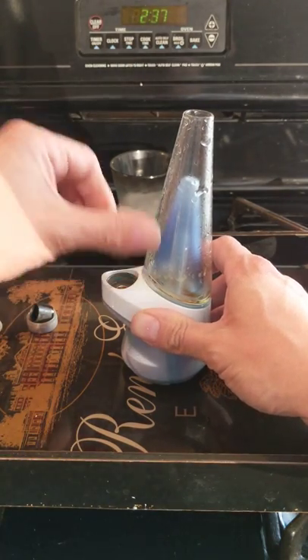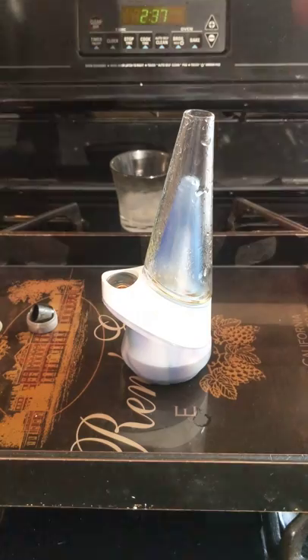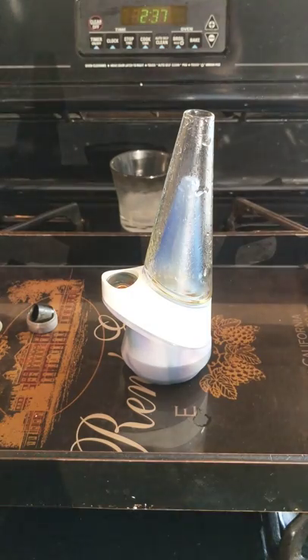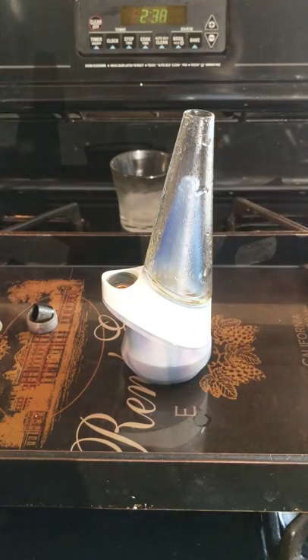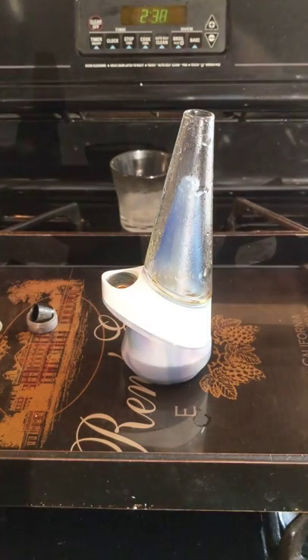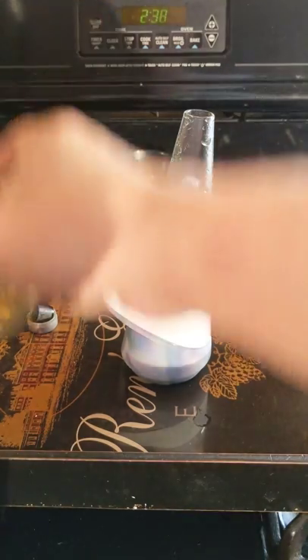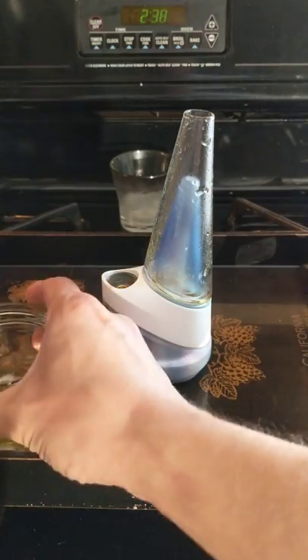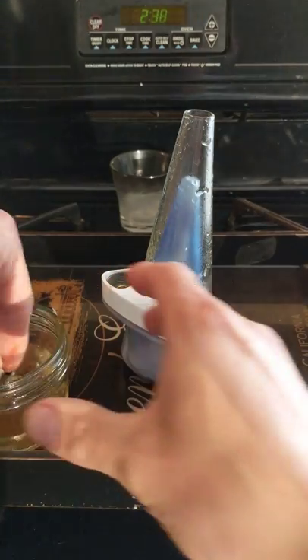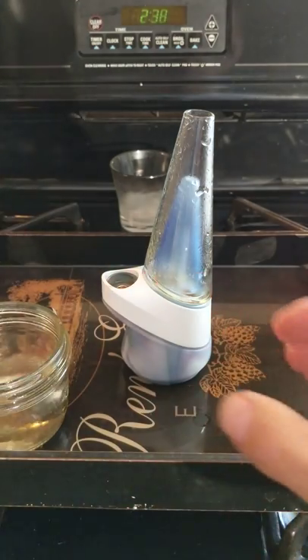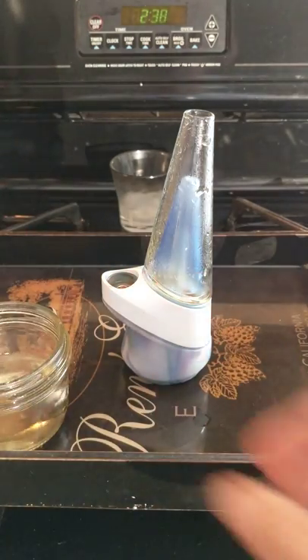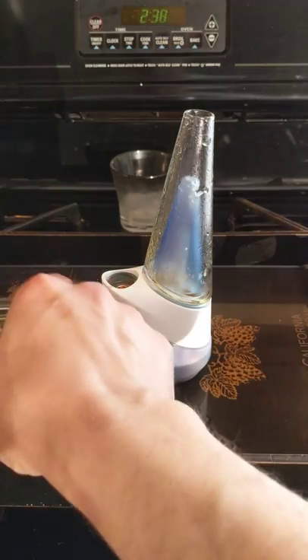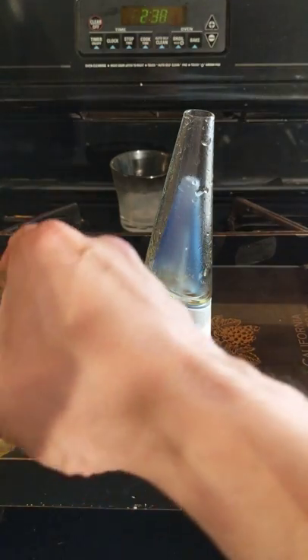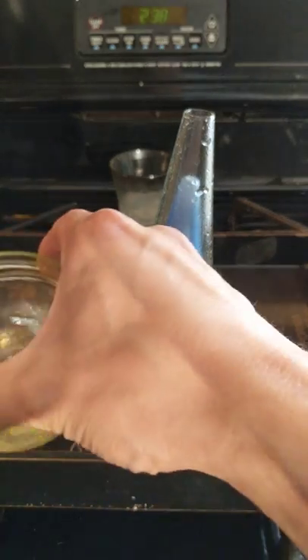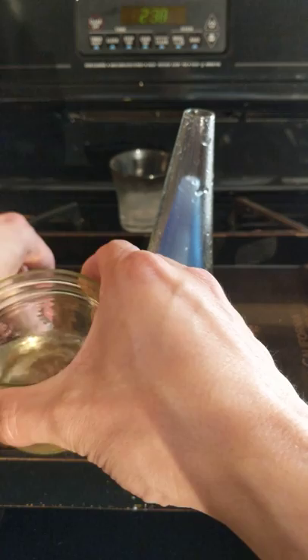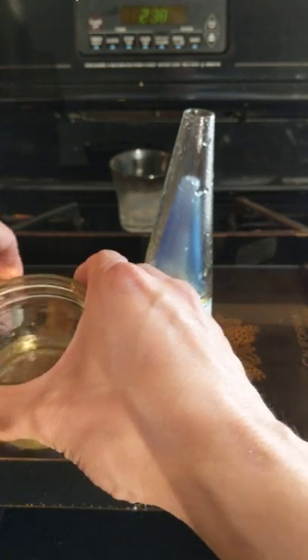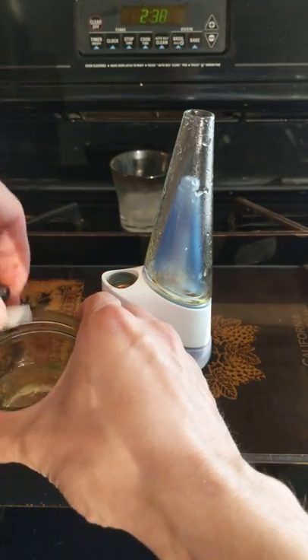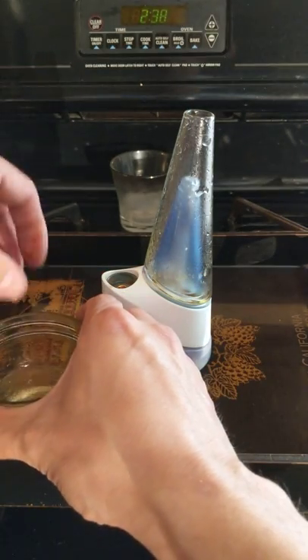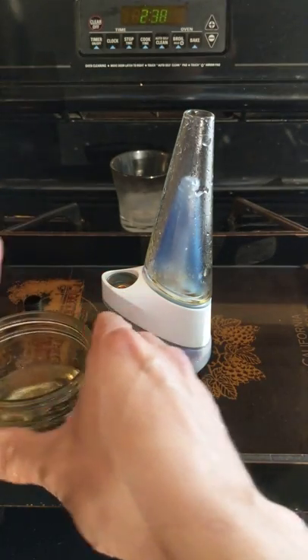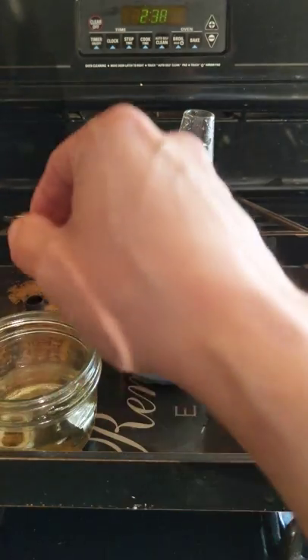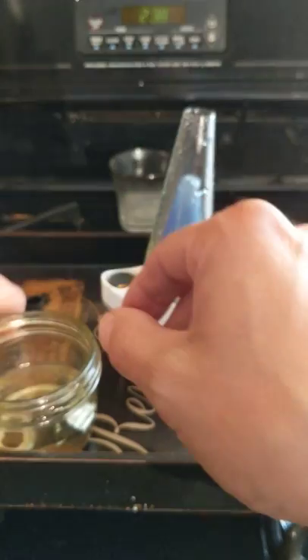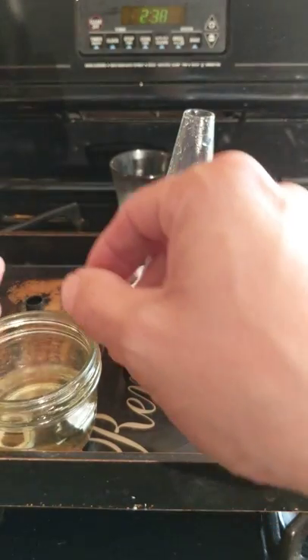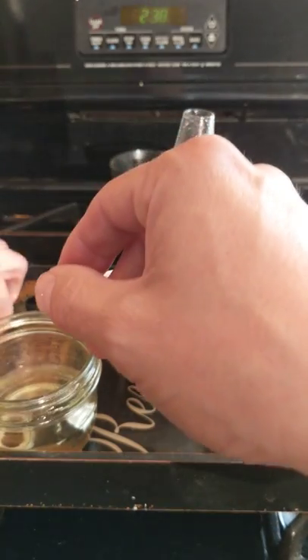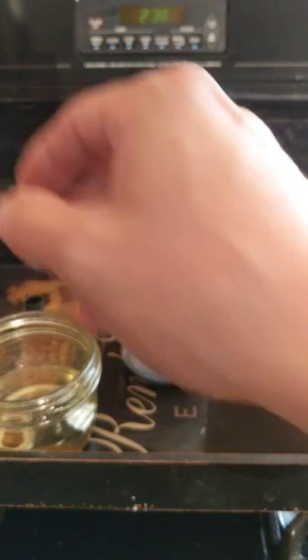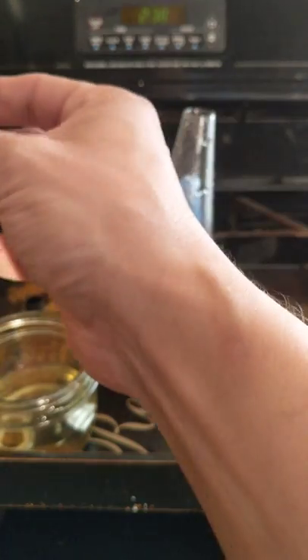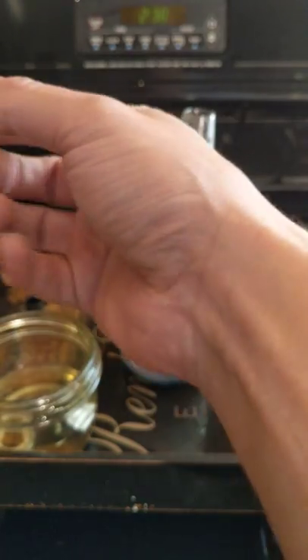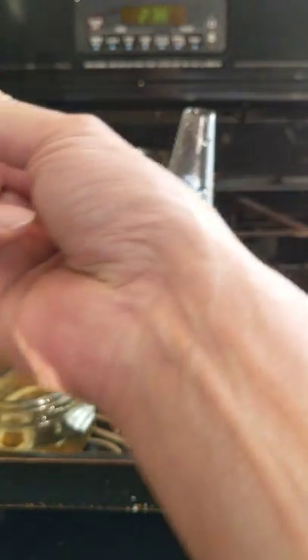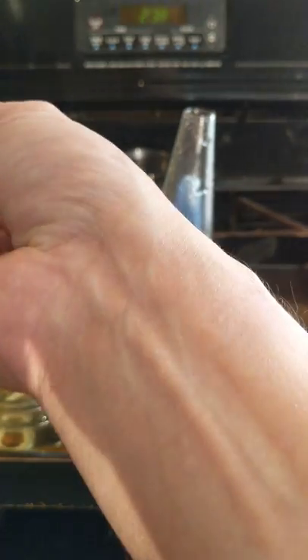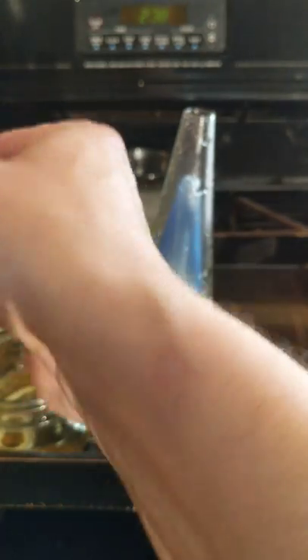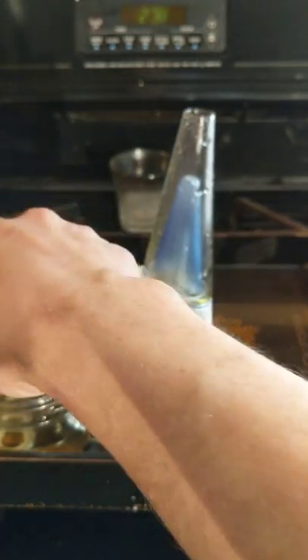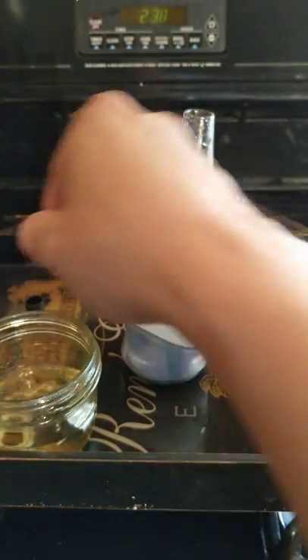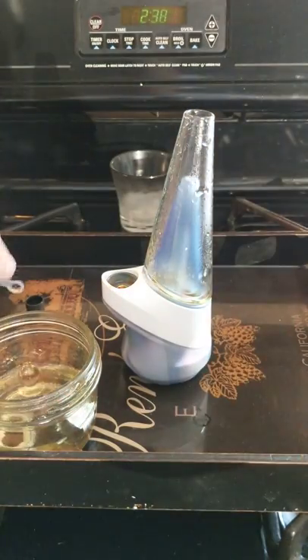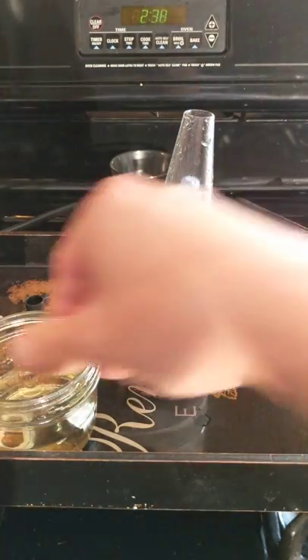You've got your microwaved alcohol — it's already been boiling. Go ahead and drop your atomizer in. Swish it around. Don't worry about it. You can throw your other parts in there while you're at it if you want to — different little doodads. Throw them all in there.